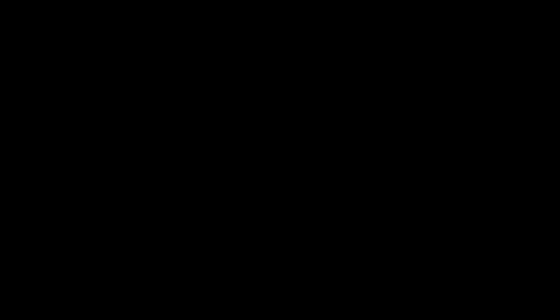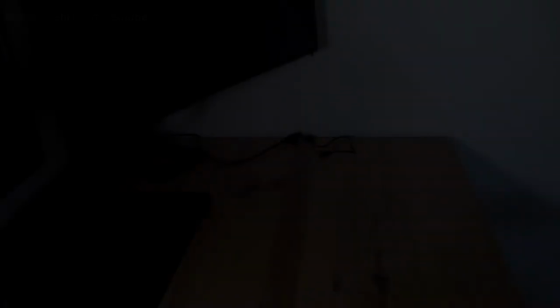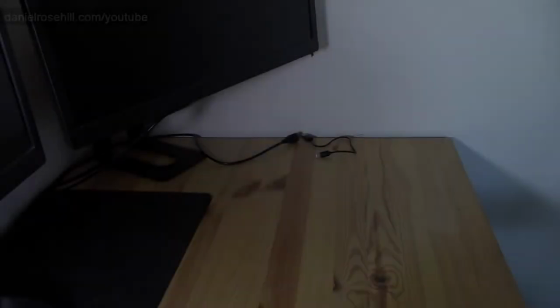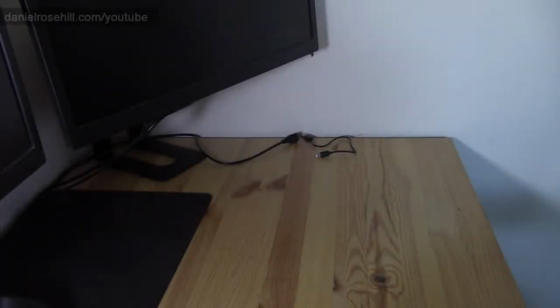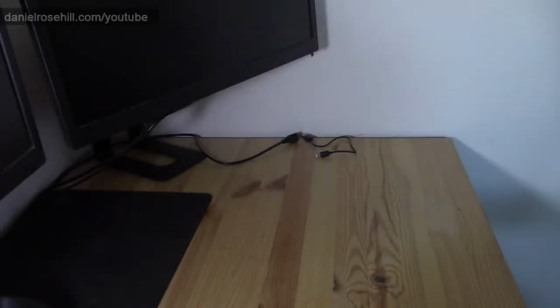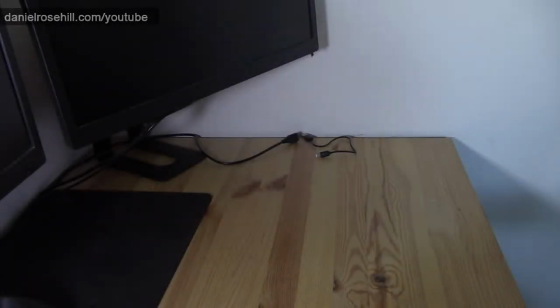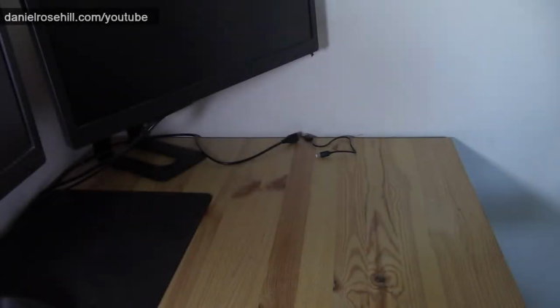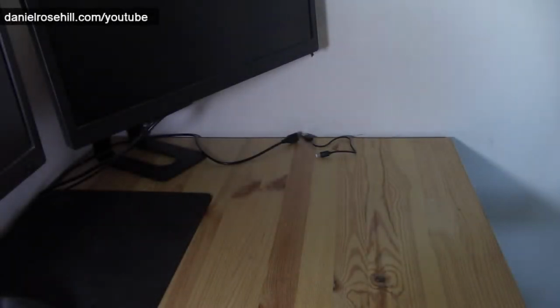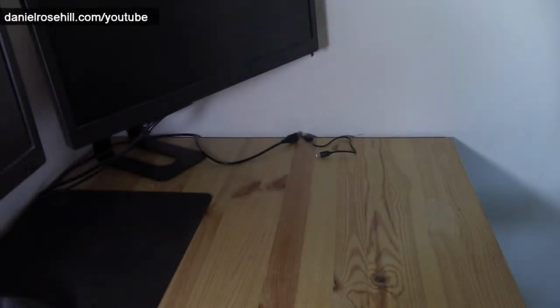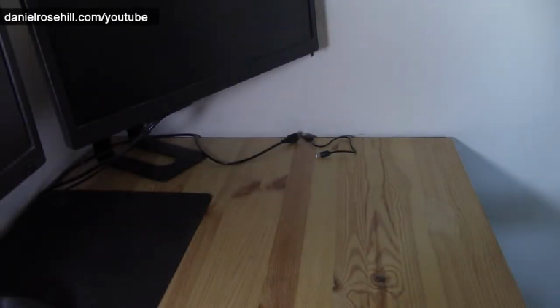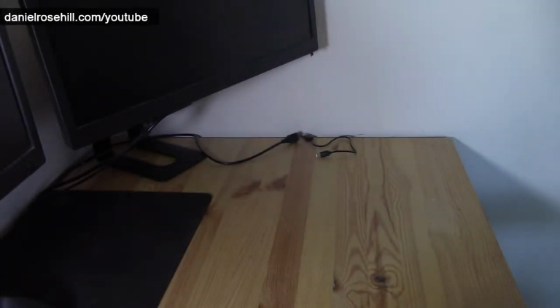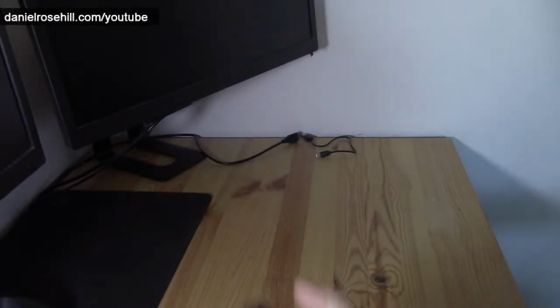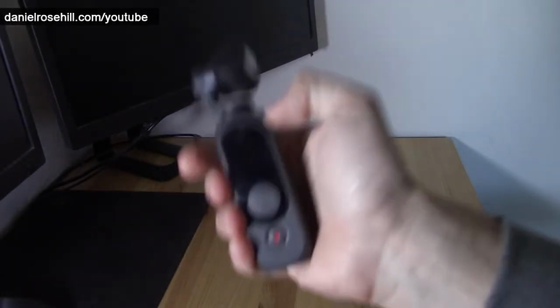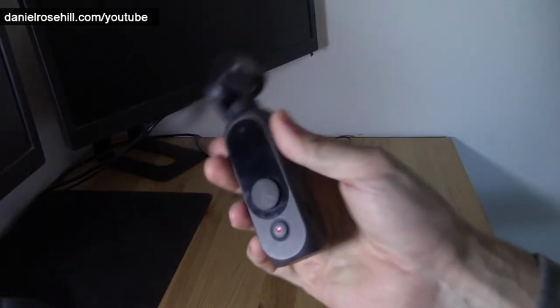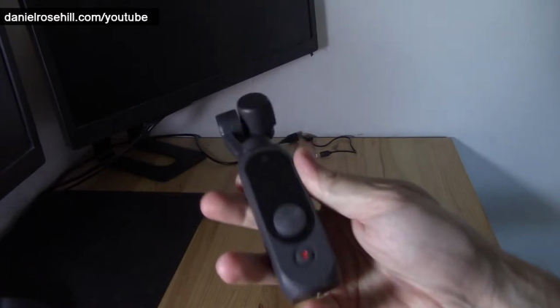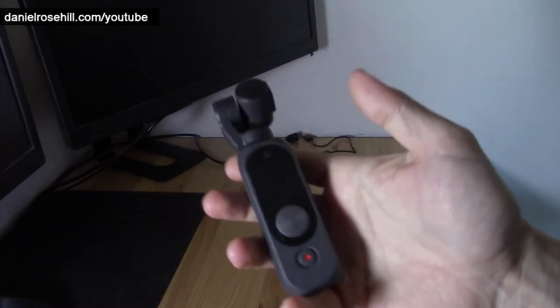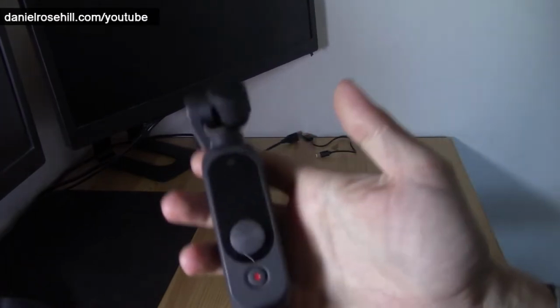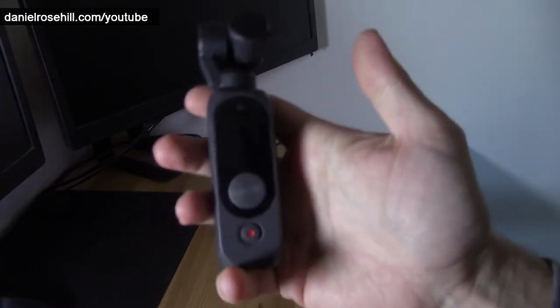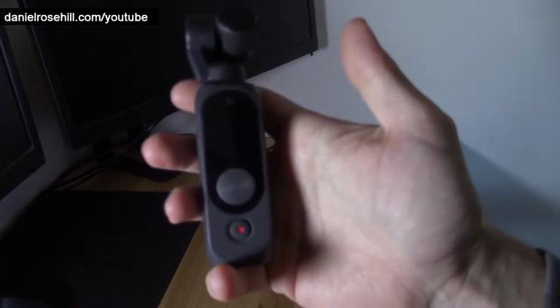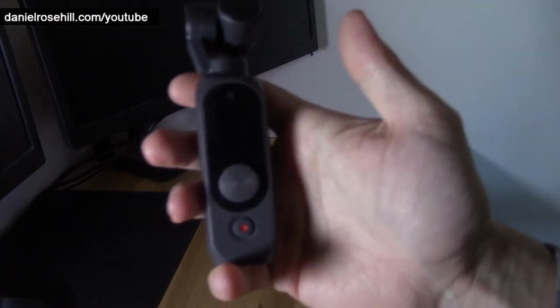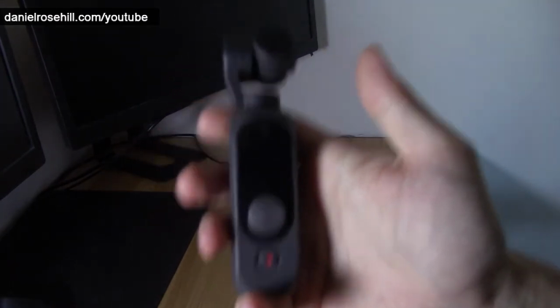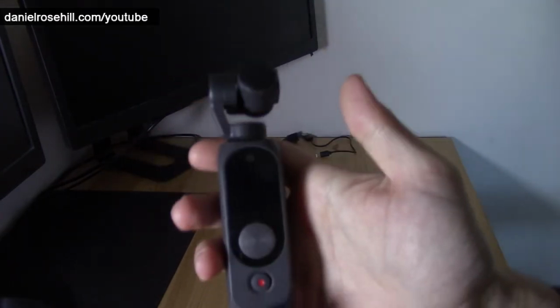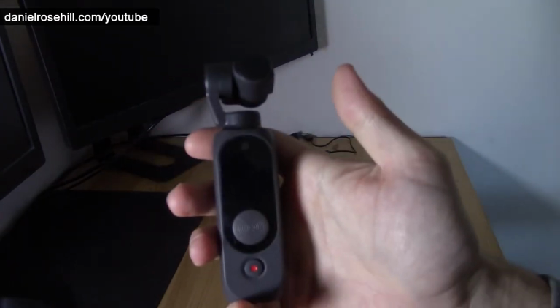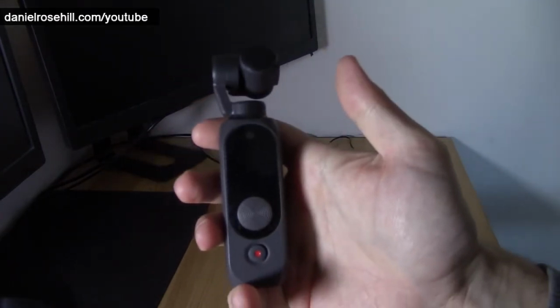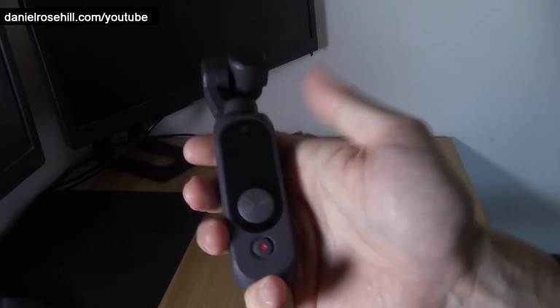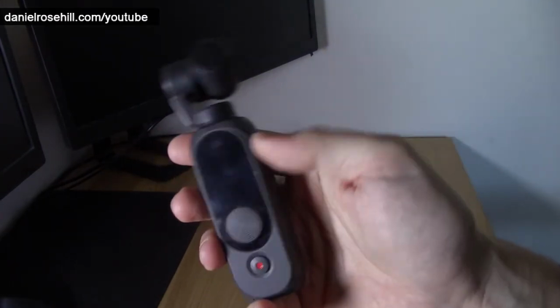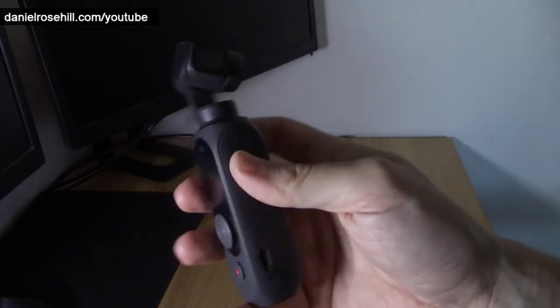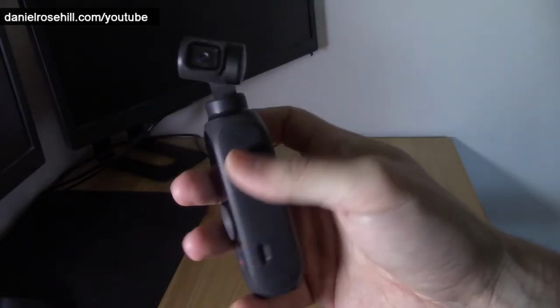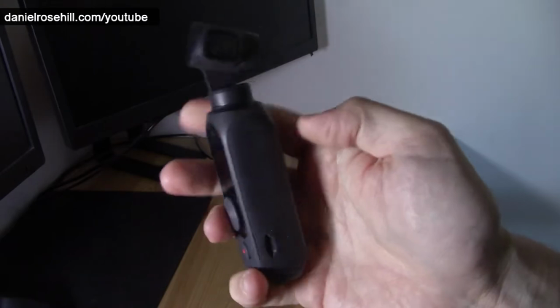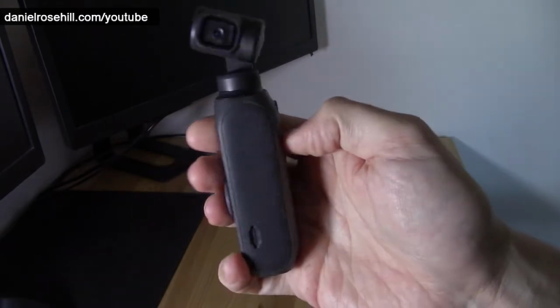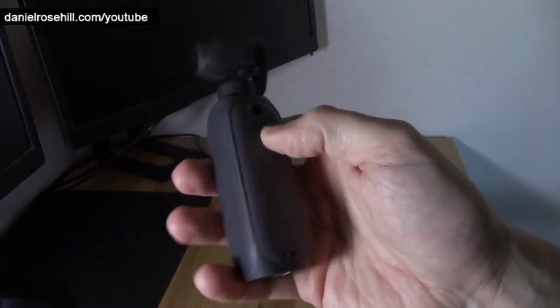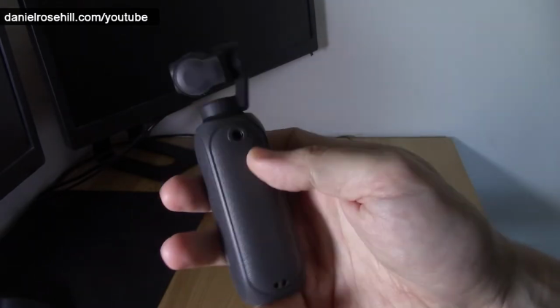Hey guys, welcome back to my YouTube channel. This is Daniel Rosa. I wanted to do a video today just showing some rigging, more rigging setups that I'm figuring out for the Femi PAM 2. This is the Femi PAM 2 — I picked this thing up about one month ago.